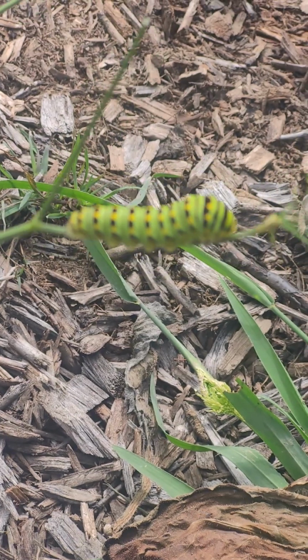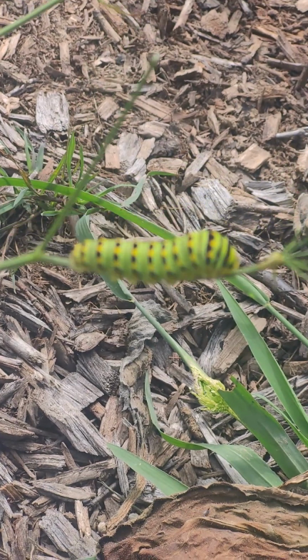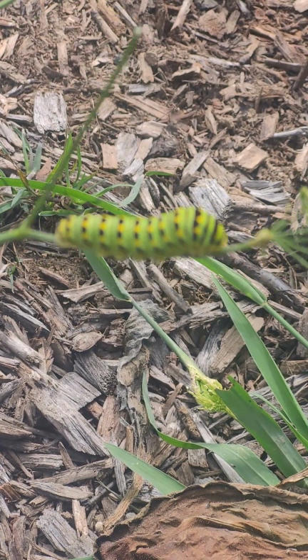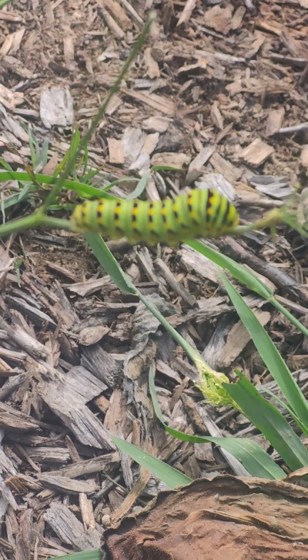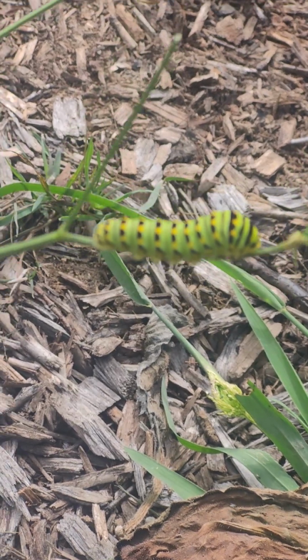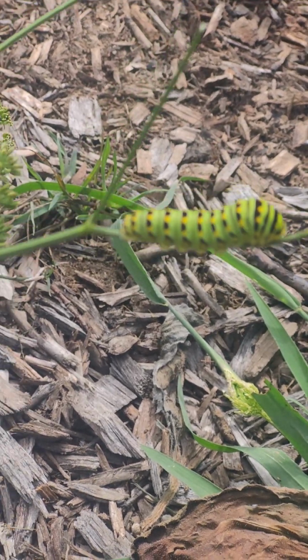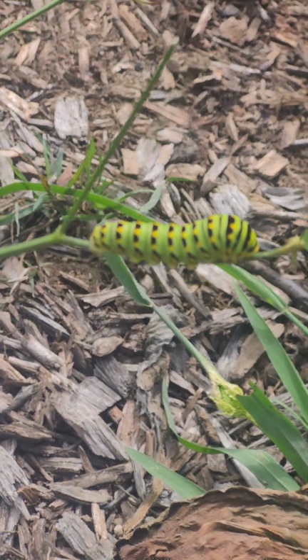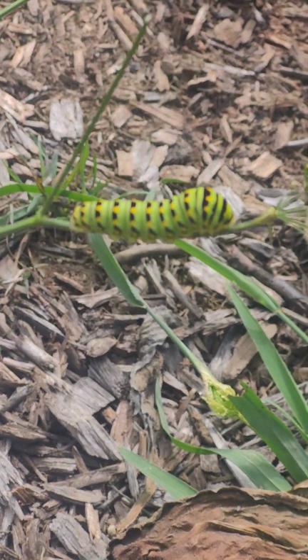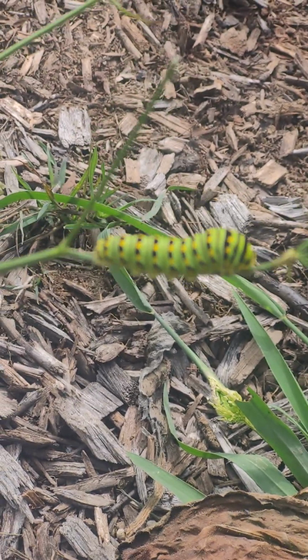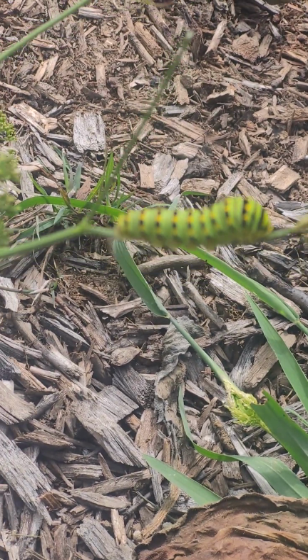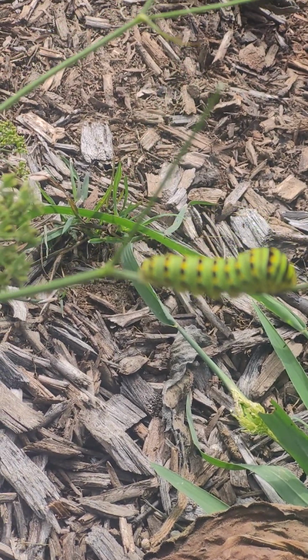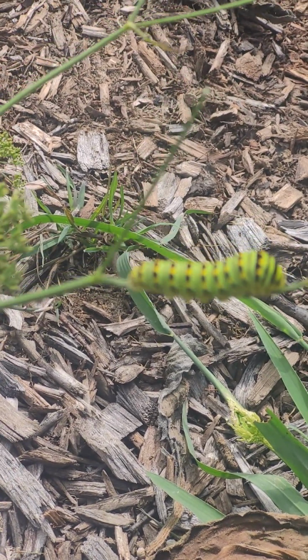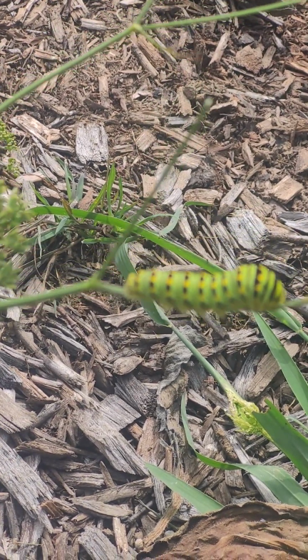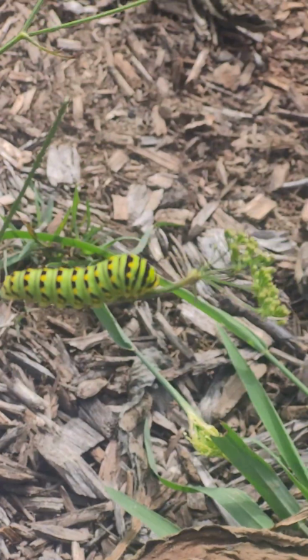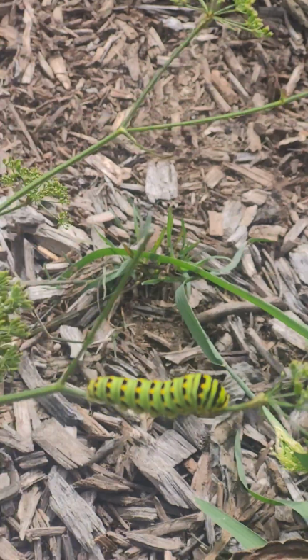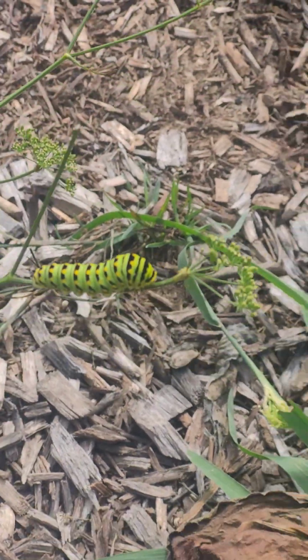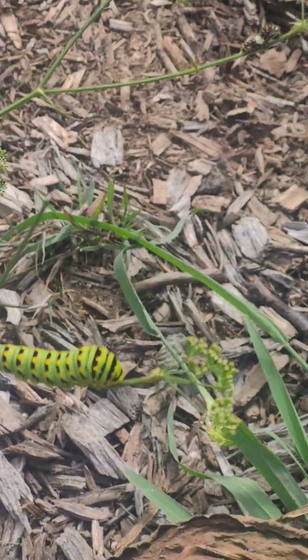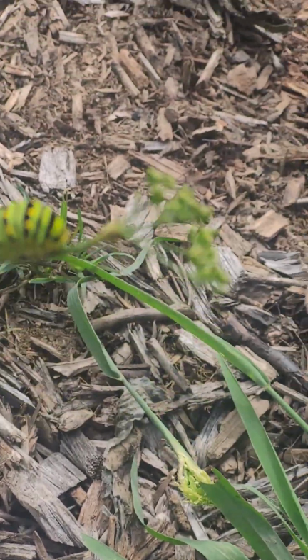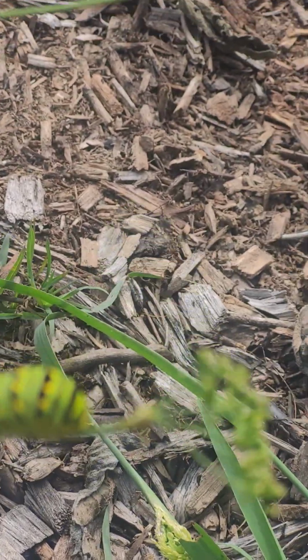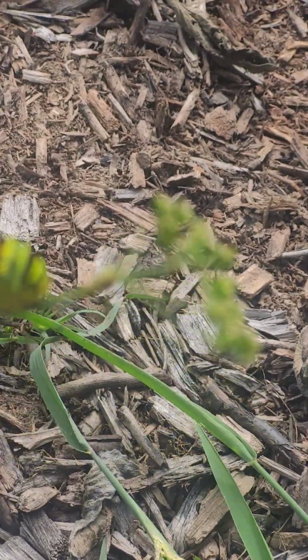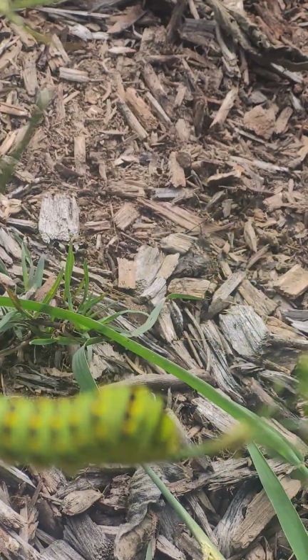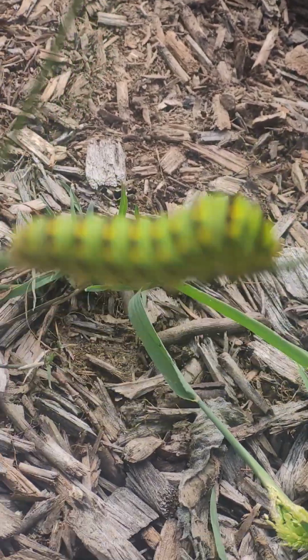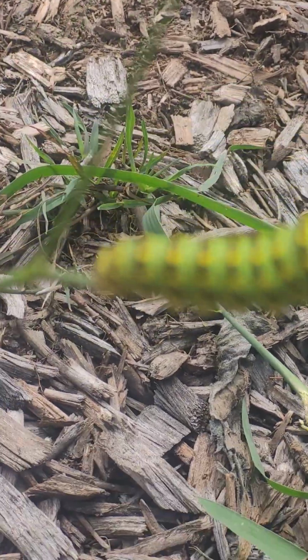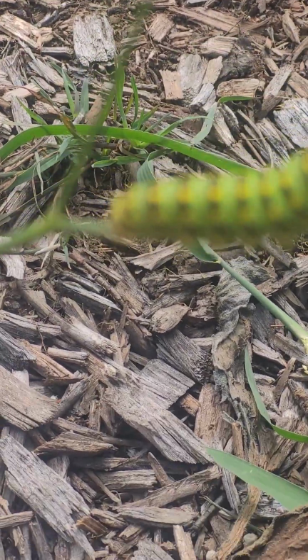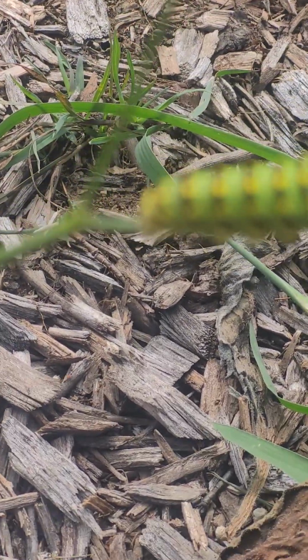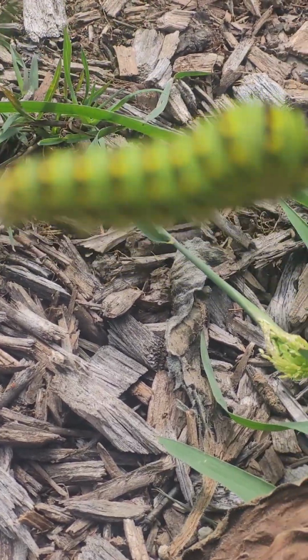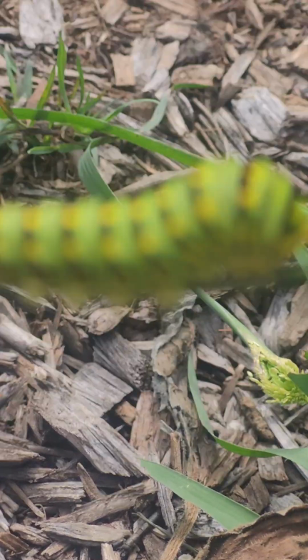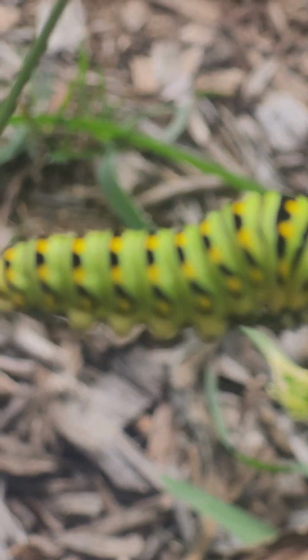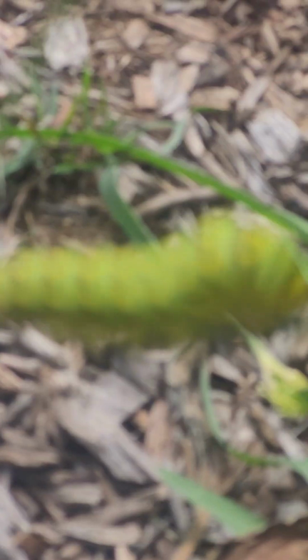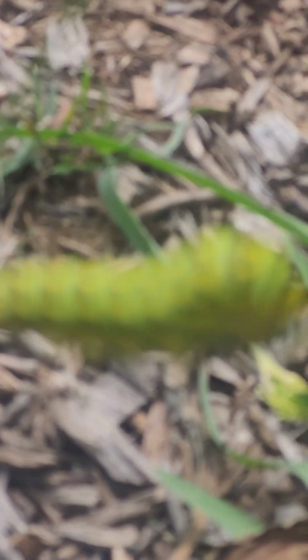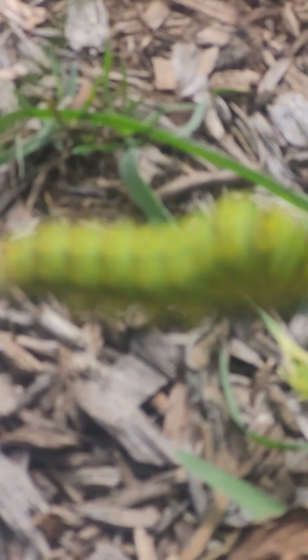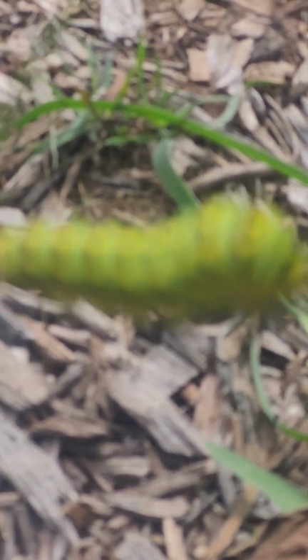Howdy everybody. This is the caterpillar for an Eastern Black Swallowtail Butterfly, and it's eating Skerrit. Skerrit is not native to this area.